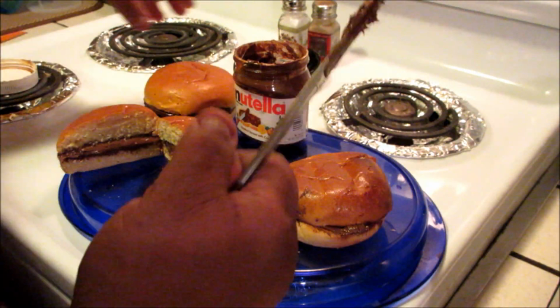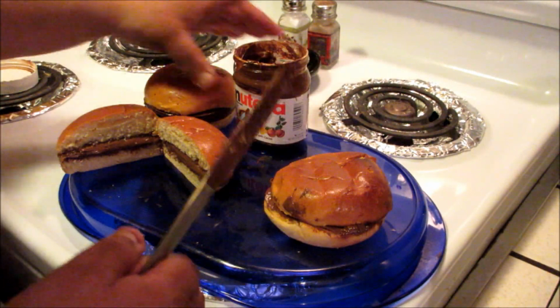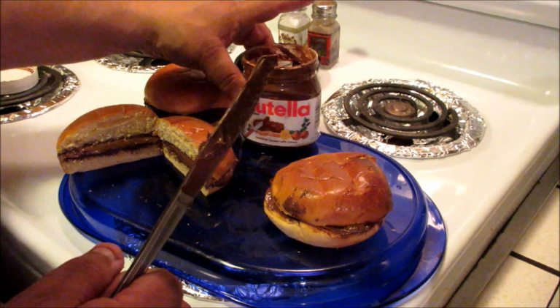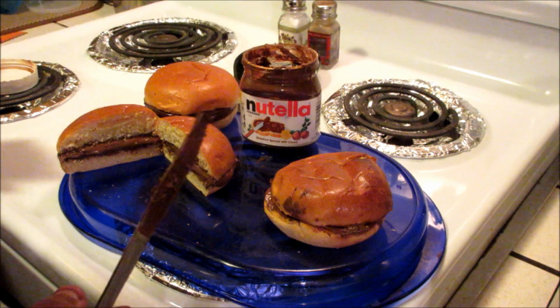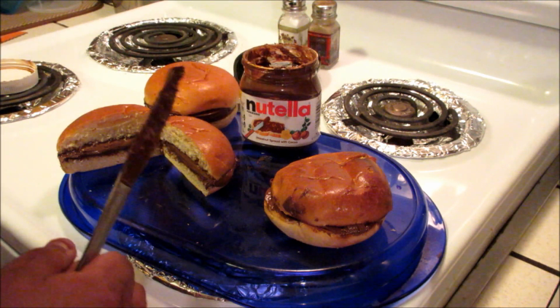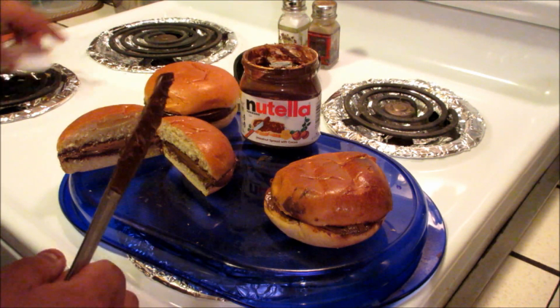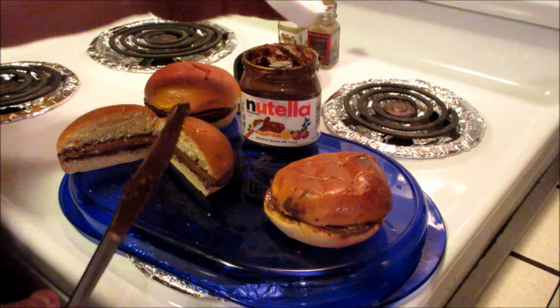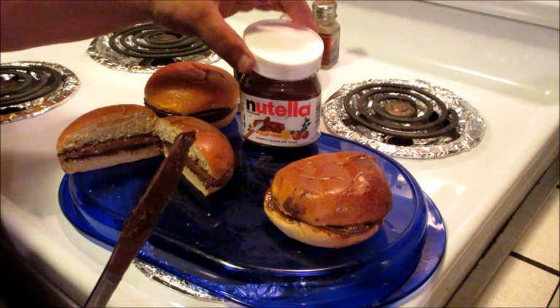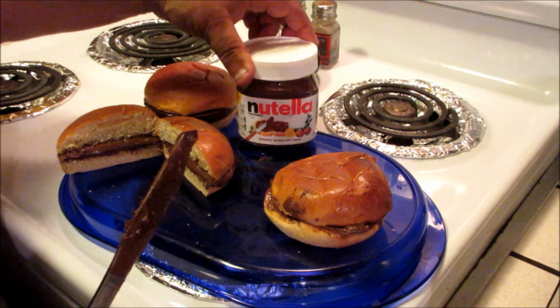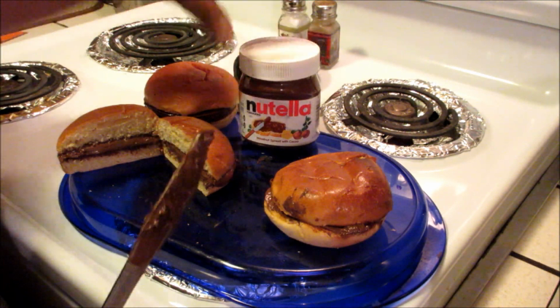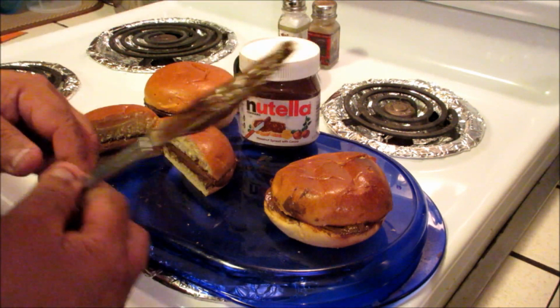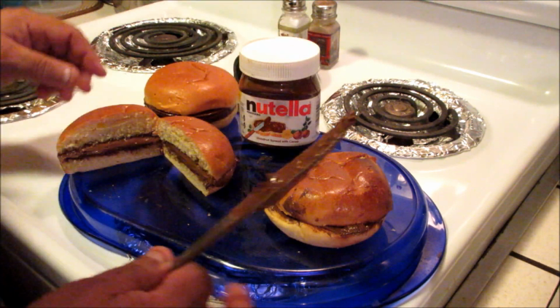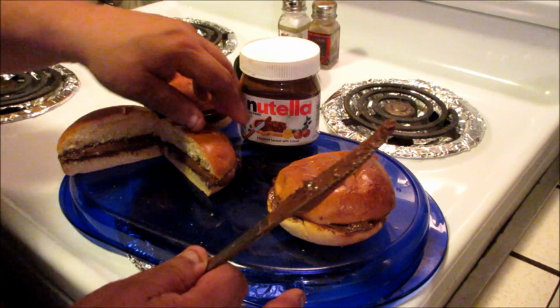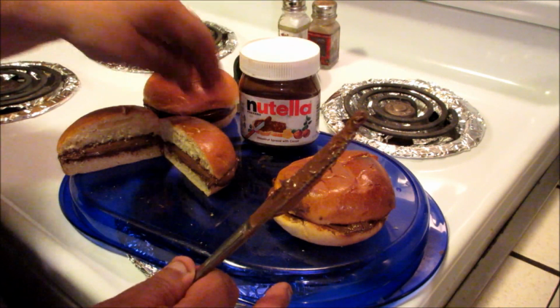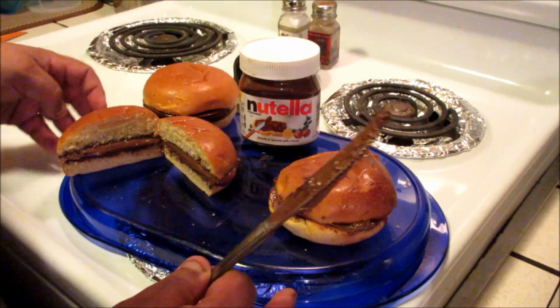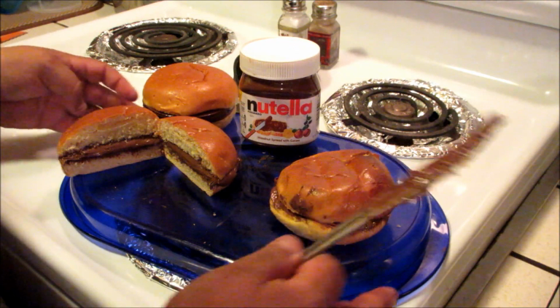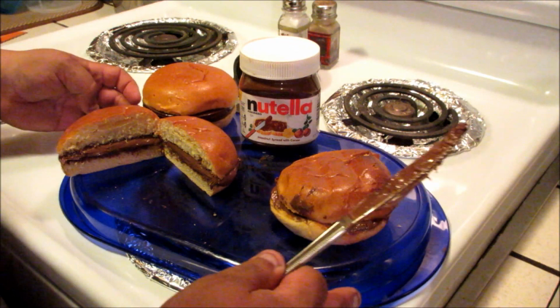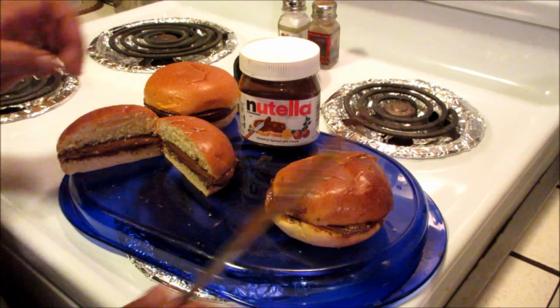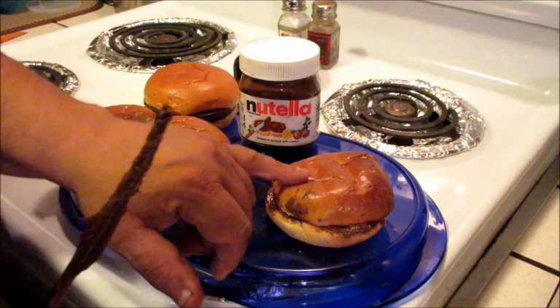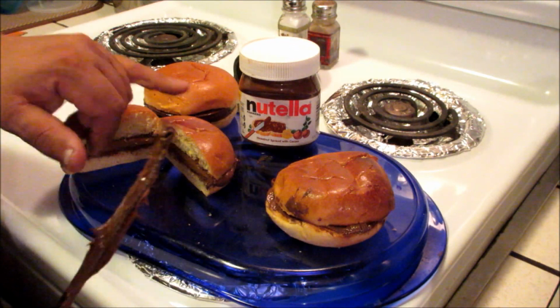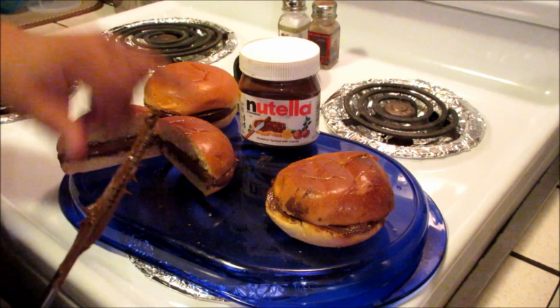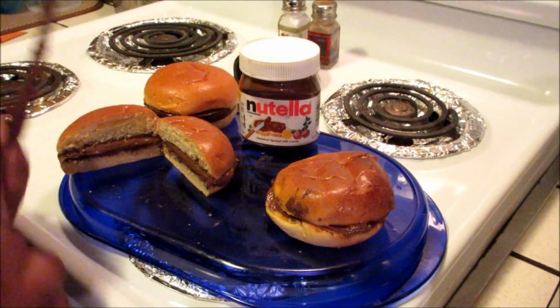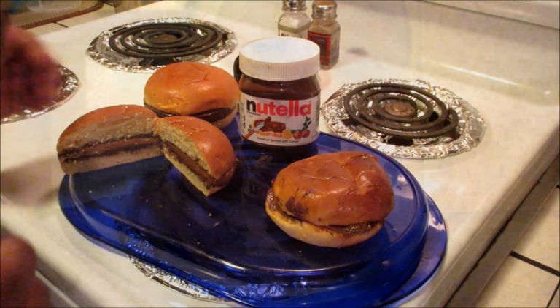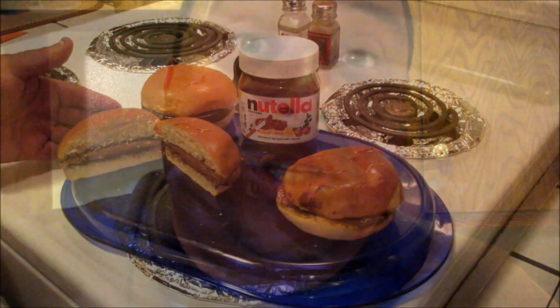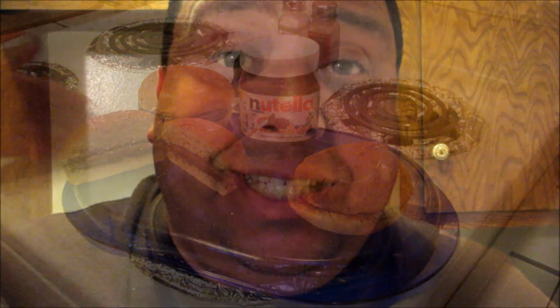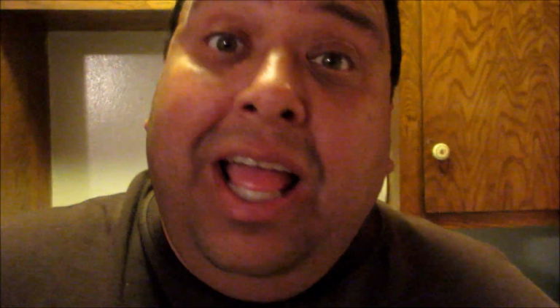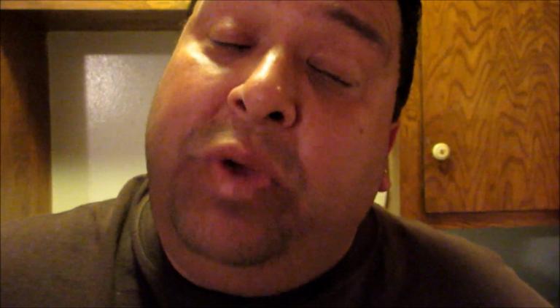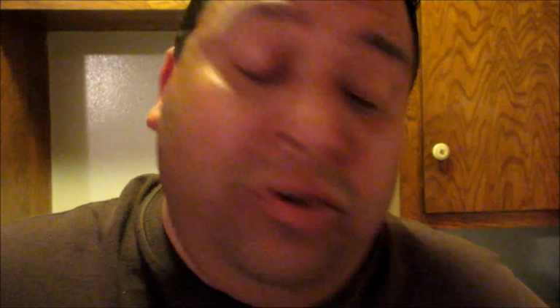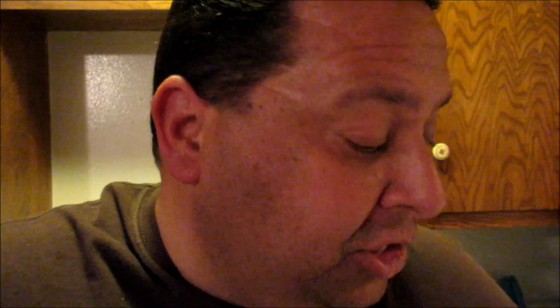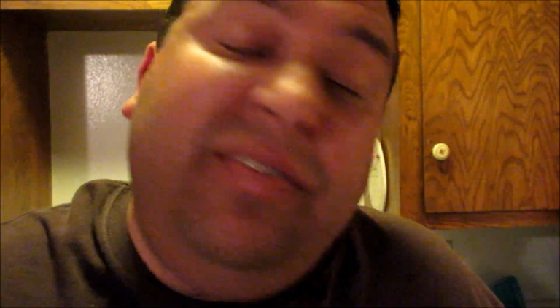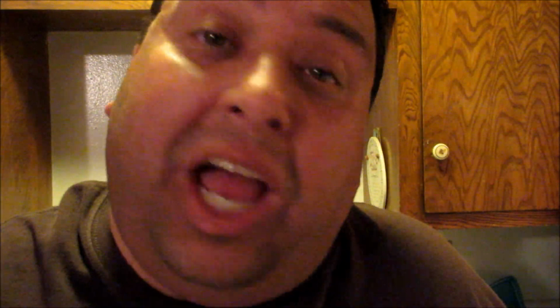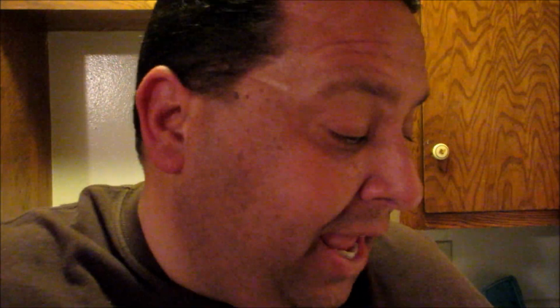So you have different choices, everyone. This is sweetie con Nutella — this is the toasty version and this is the regular. So that's sweetie con Nutella. We're gonna give this a shot now.